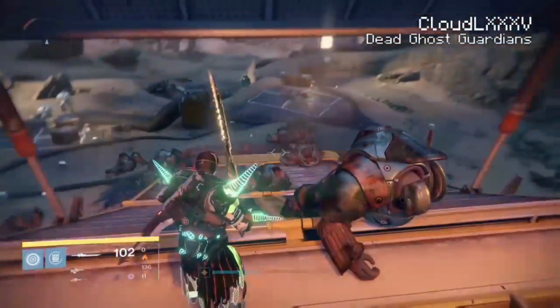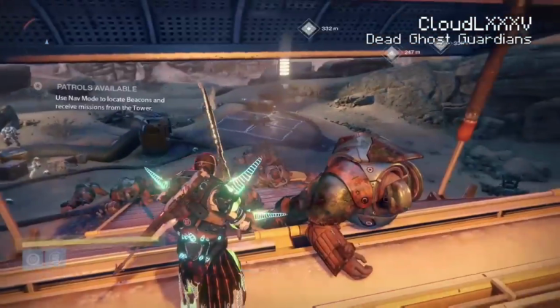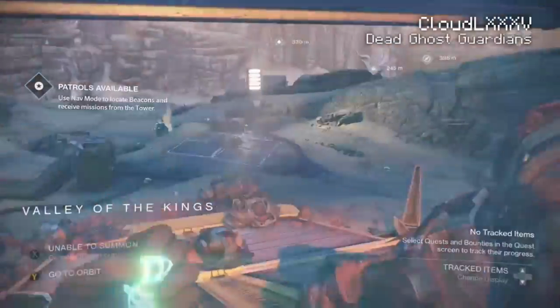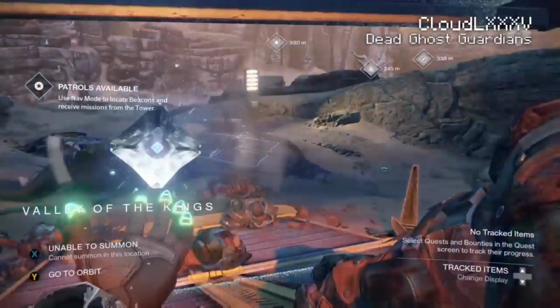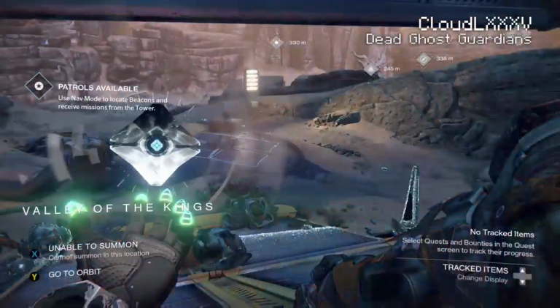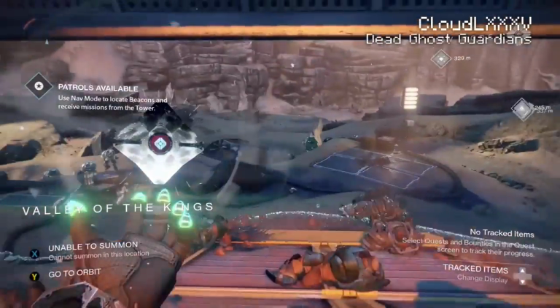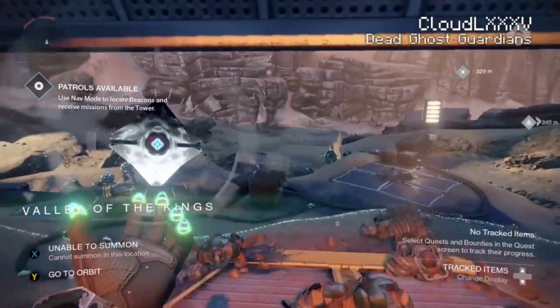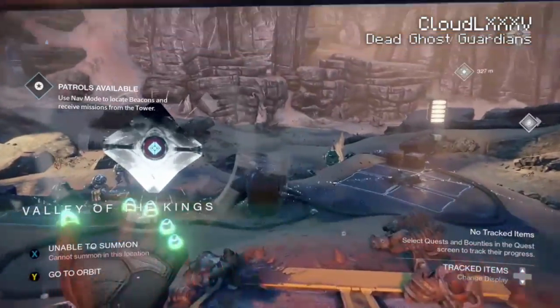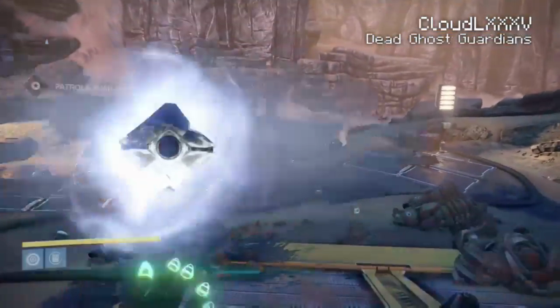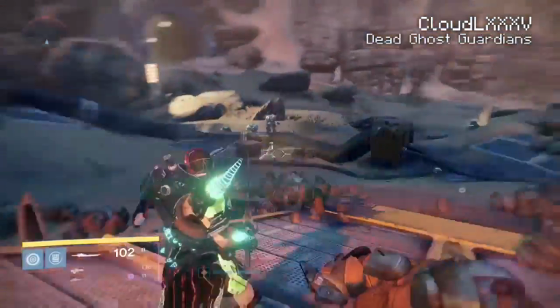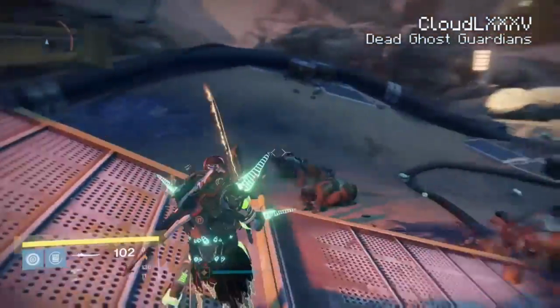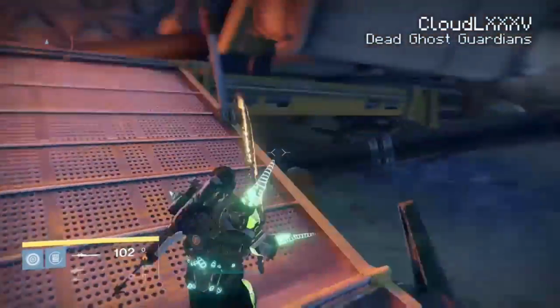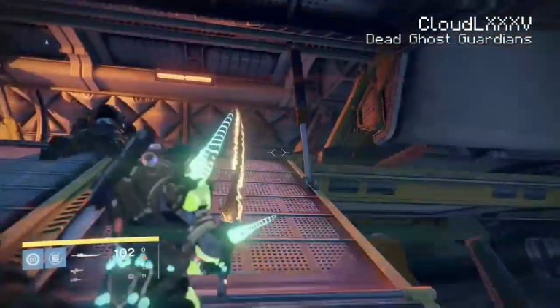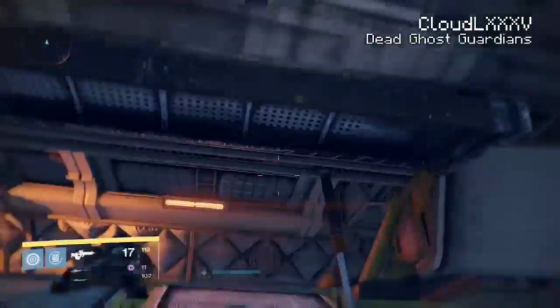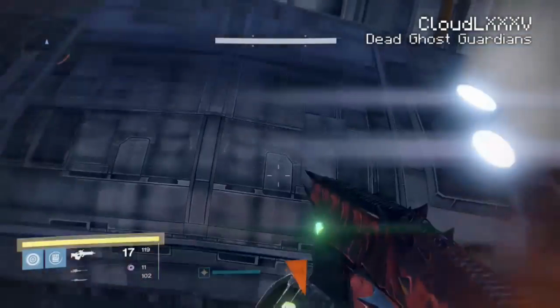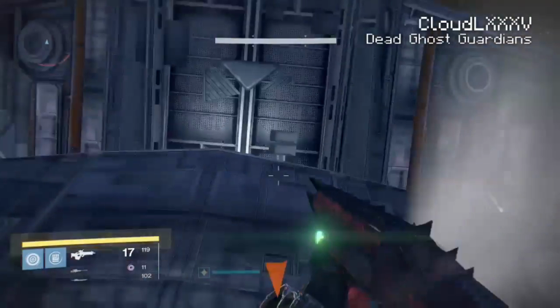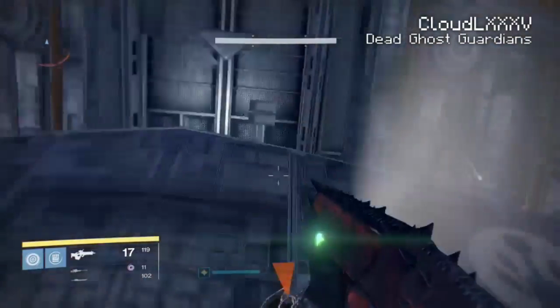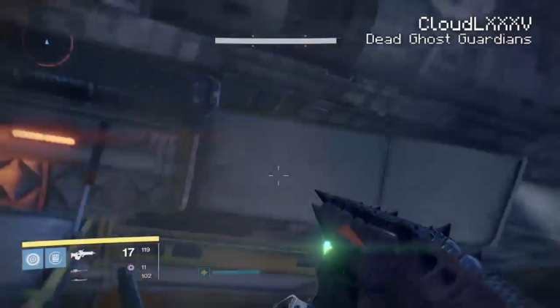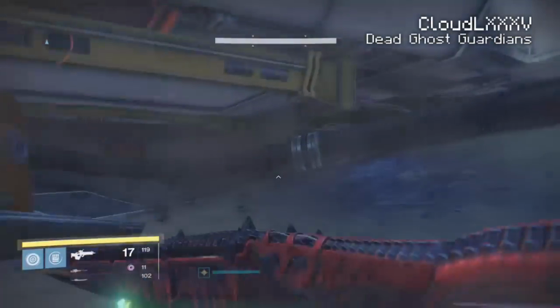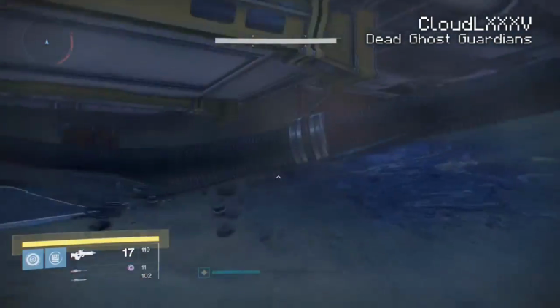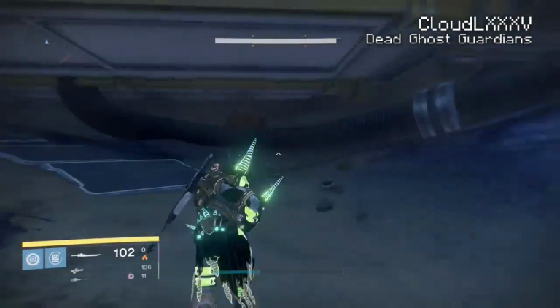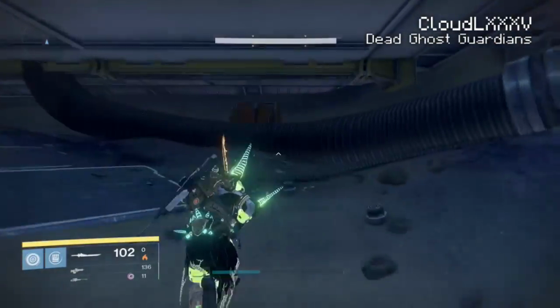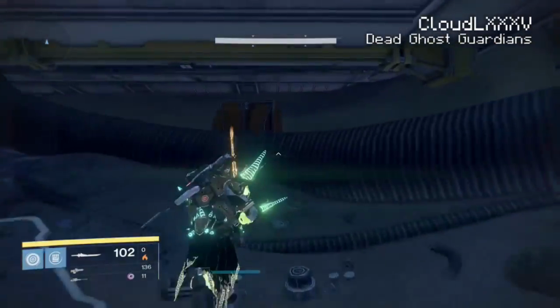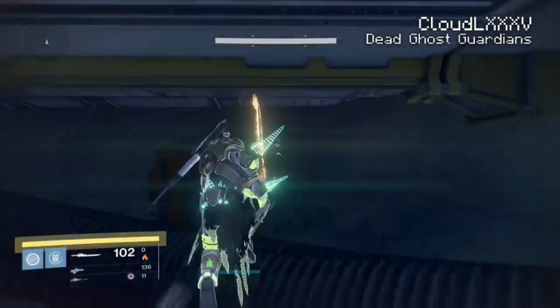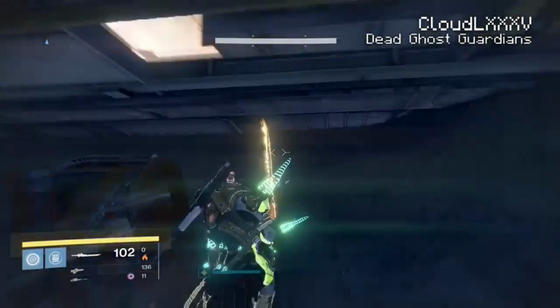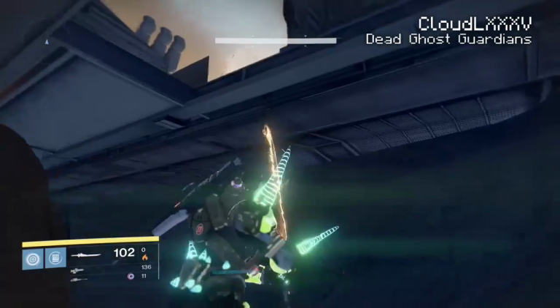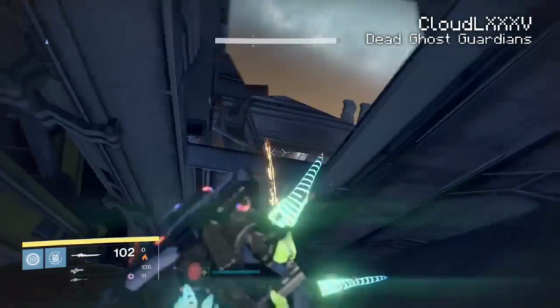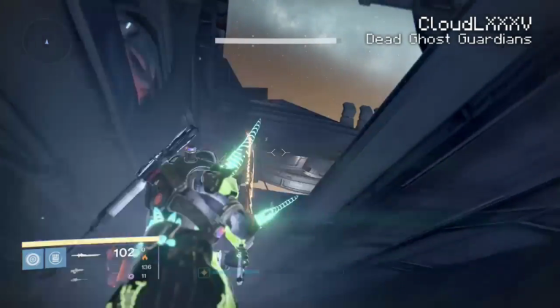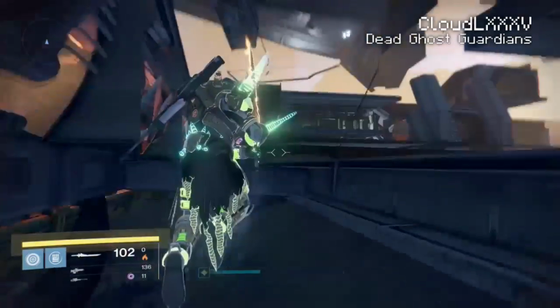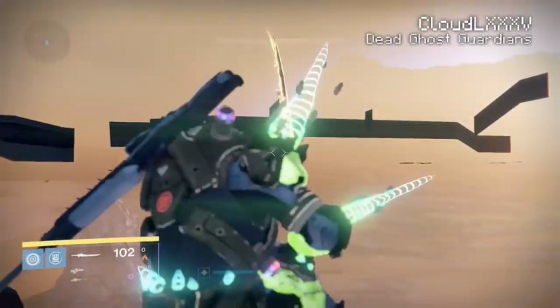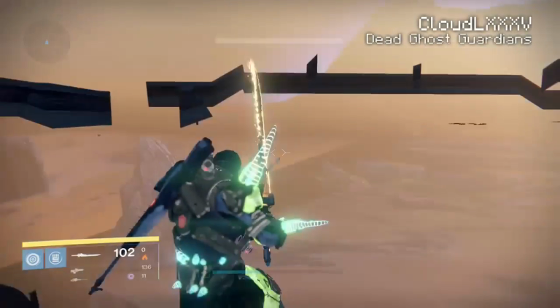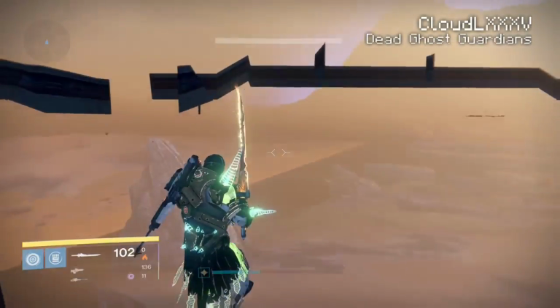Now guys, you want to be on patrol. You want to come to the Valley of the Kings. You want to come right down here to where the Cabal land tank is. You want to run underneath and get out of map. Everyone knows this — it's been here since the bloody beginning.